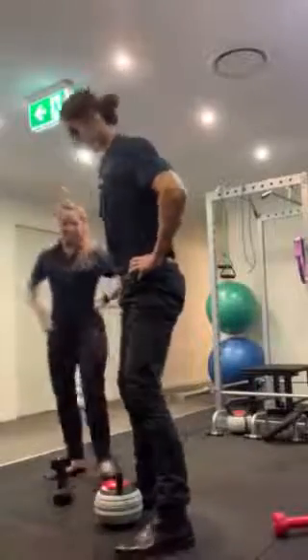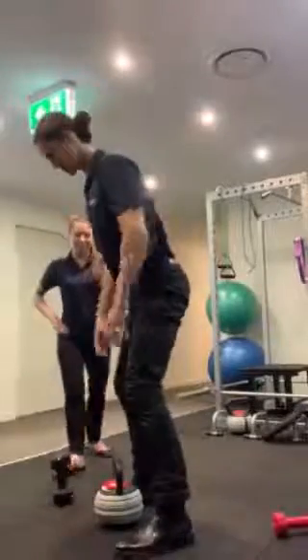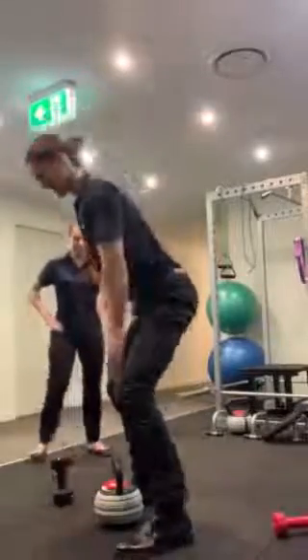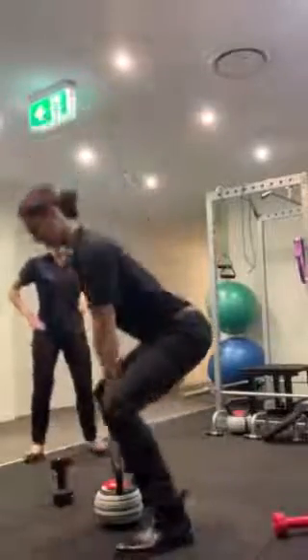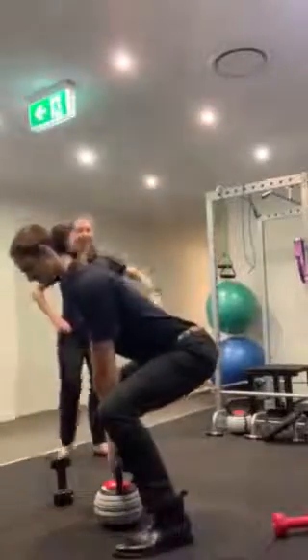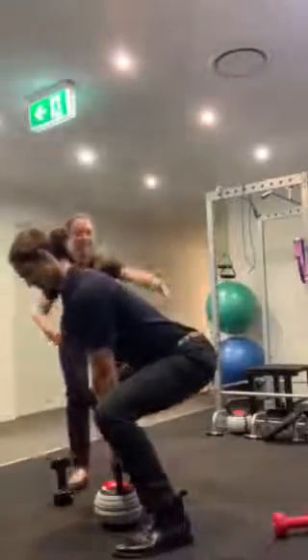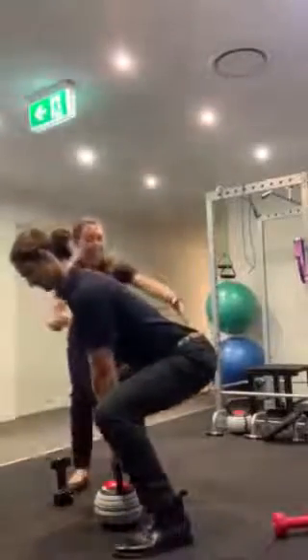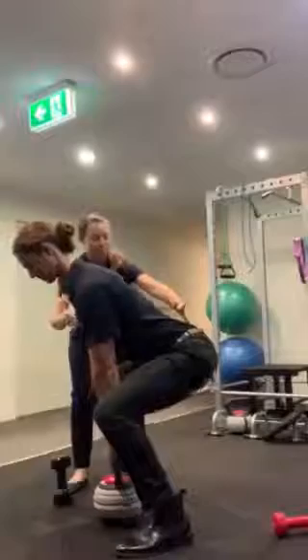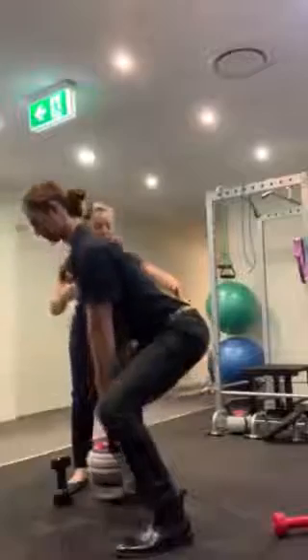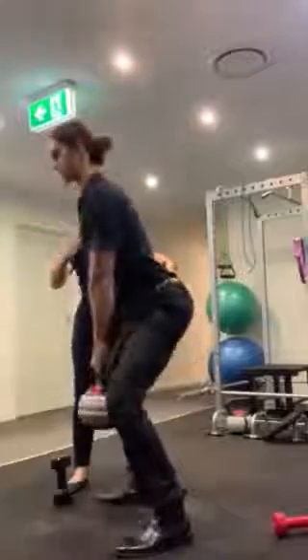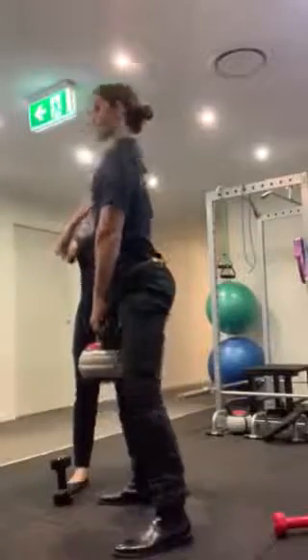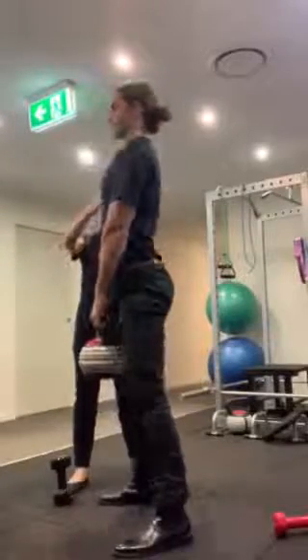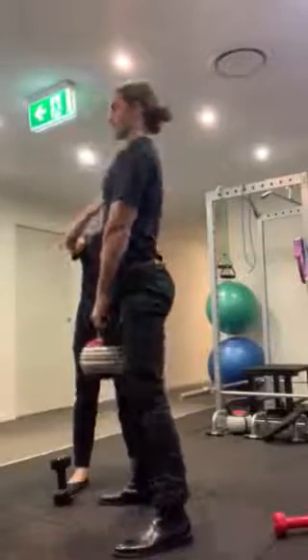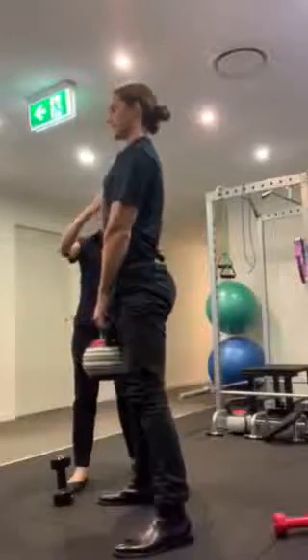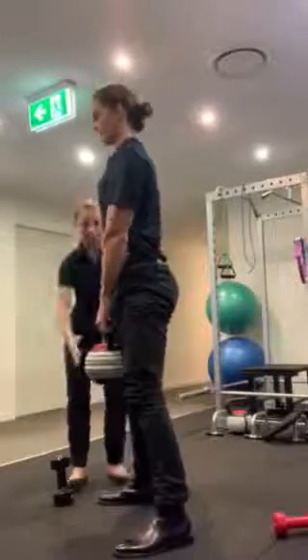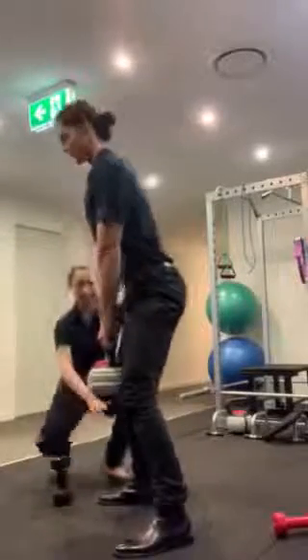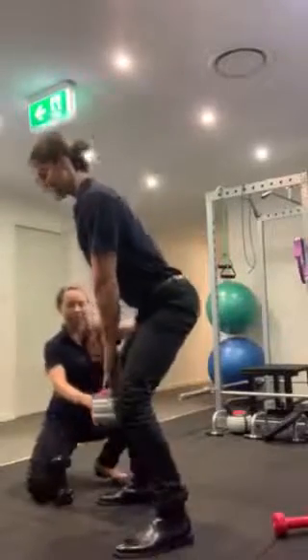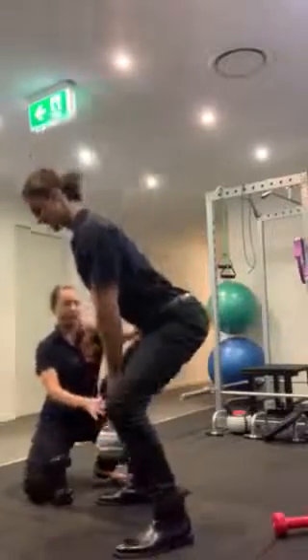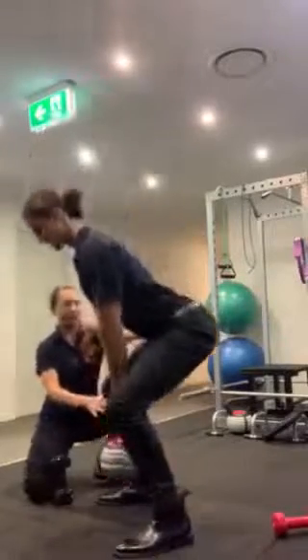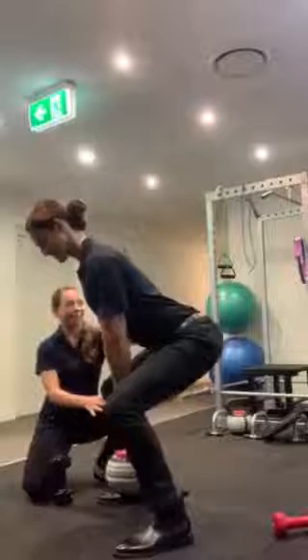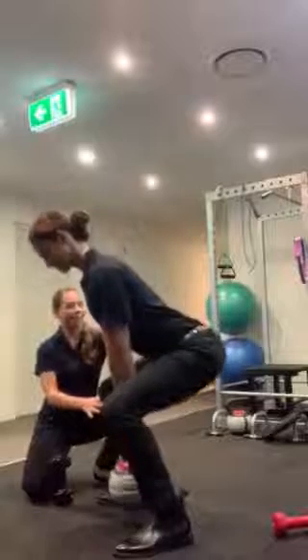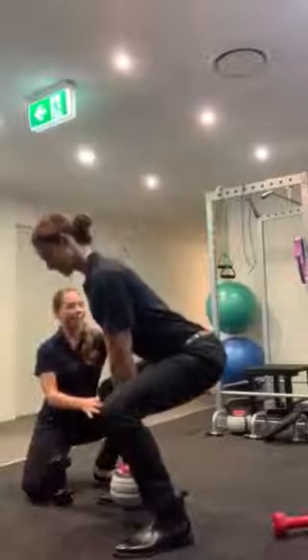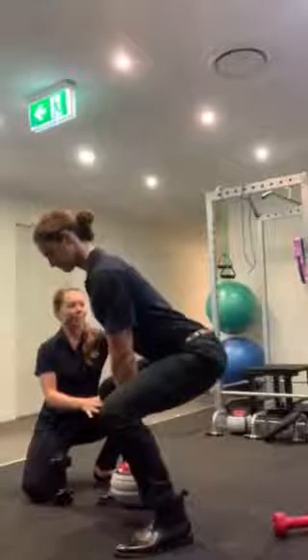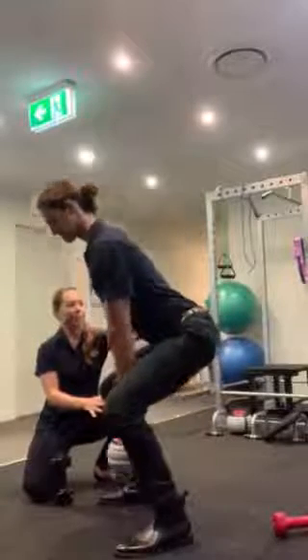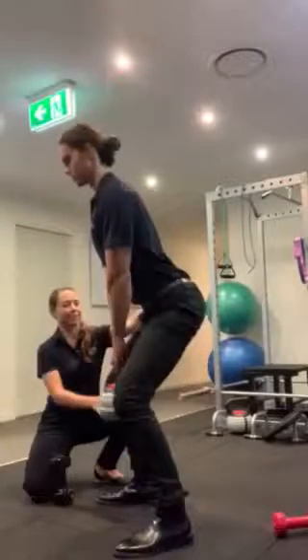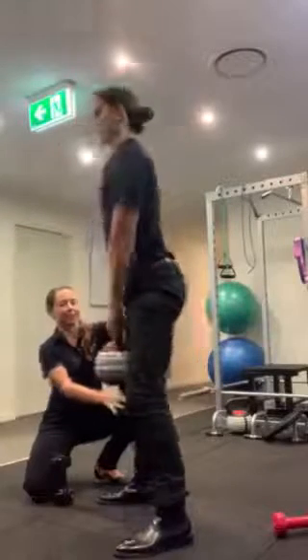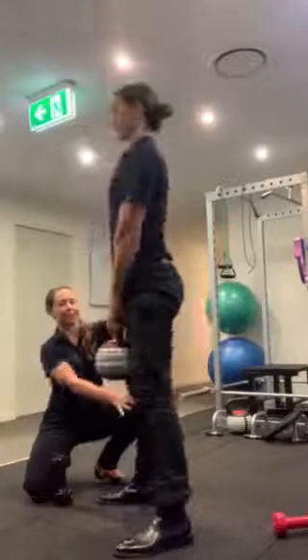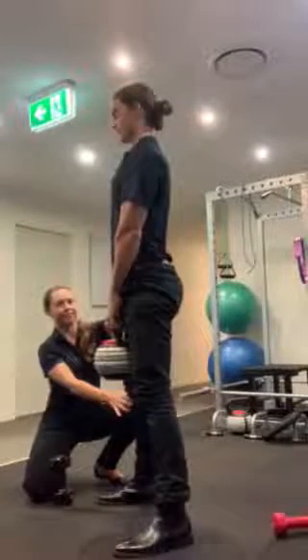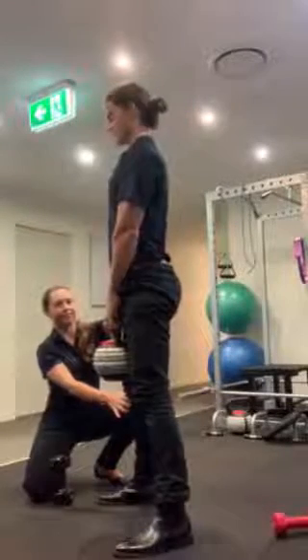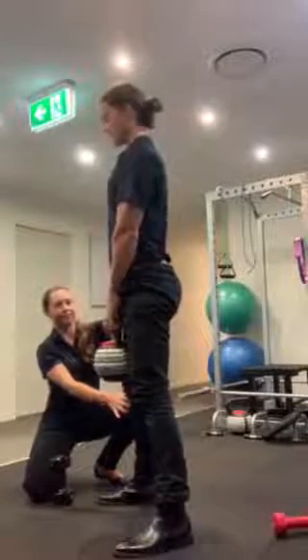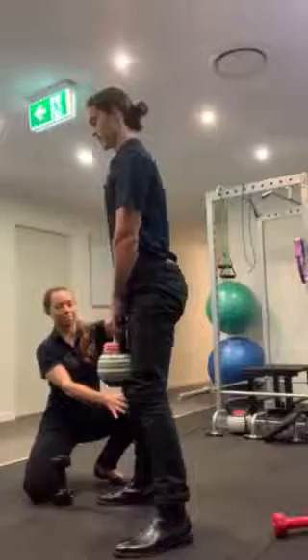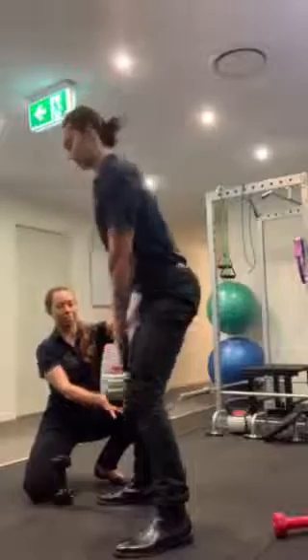Grab that plate. Squeeze through the glutes, chest up, and stand tall. Good. Slowly go down, get those knees back. Alright, slowly lower, come back on the floor.